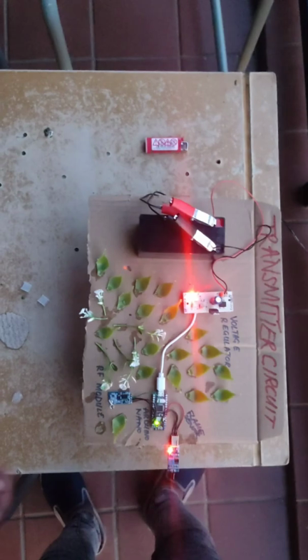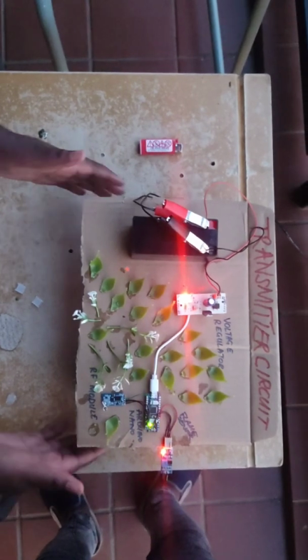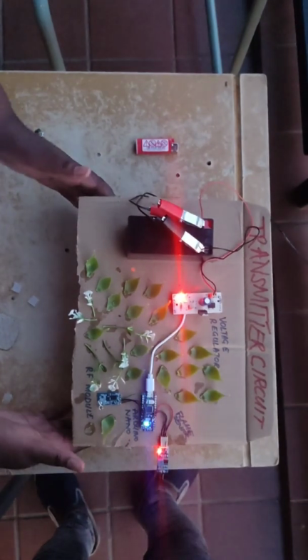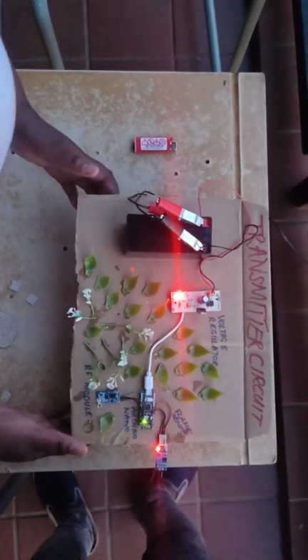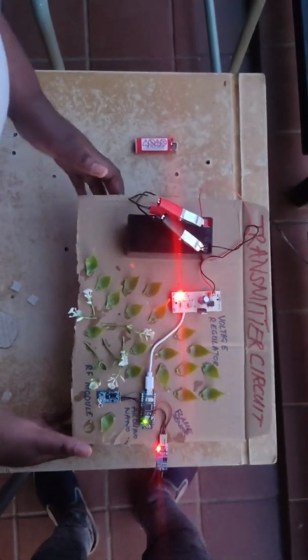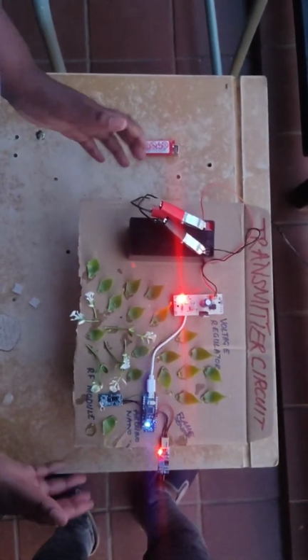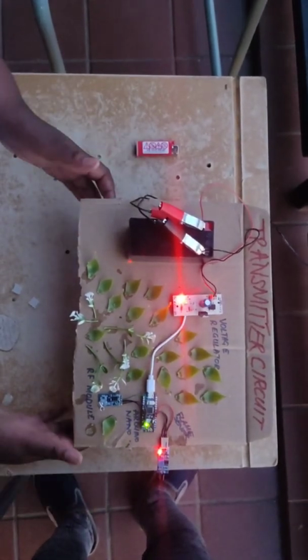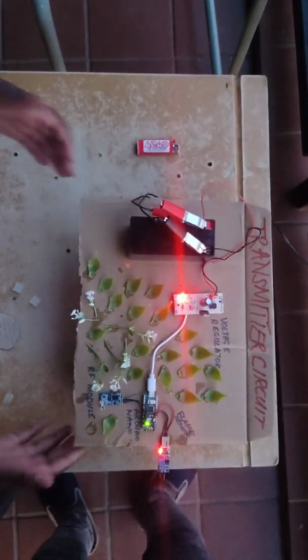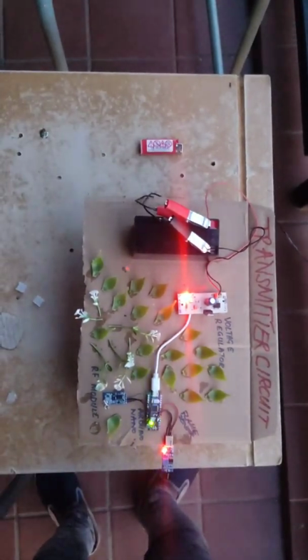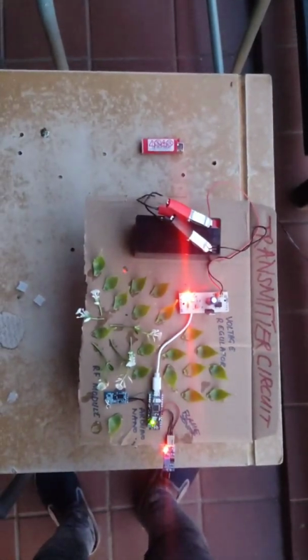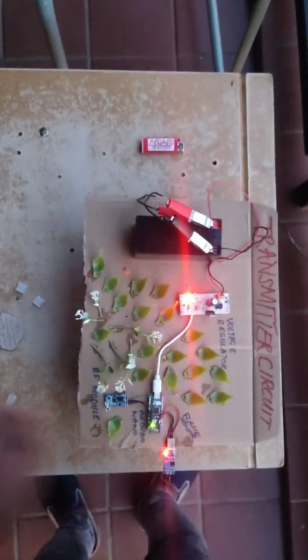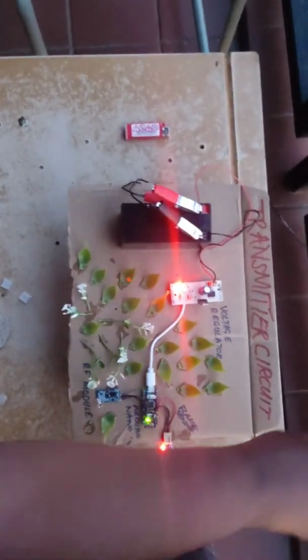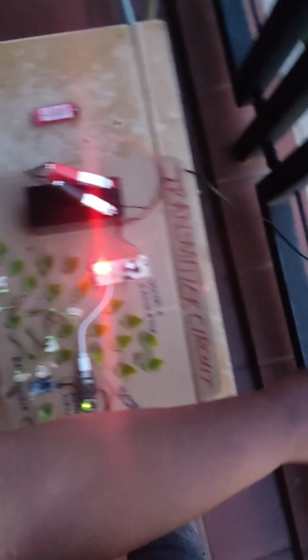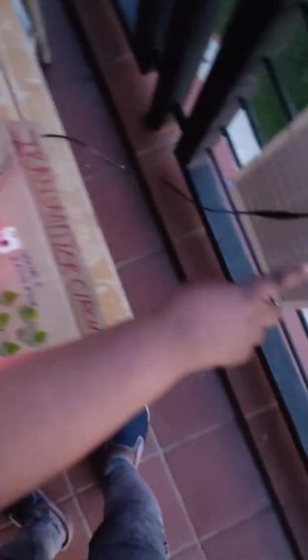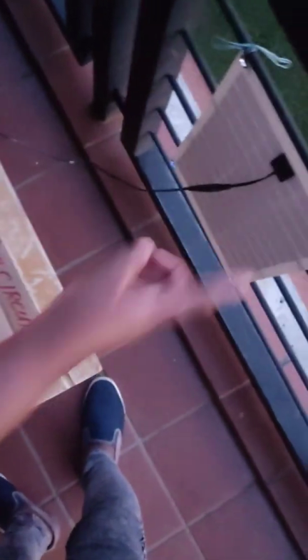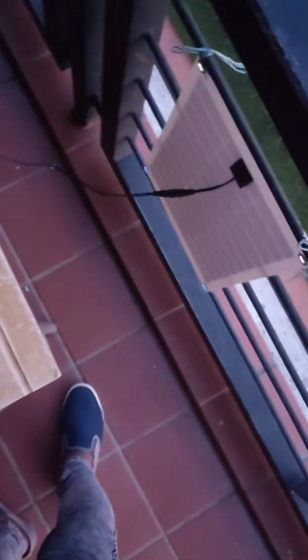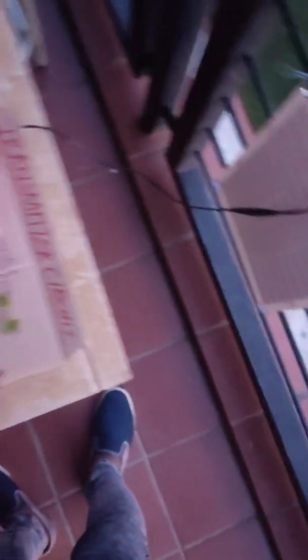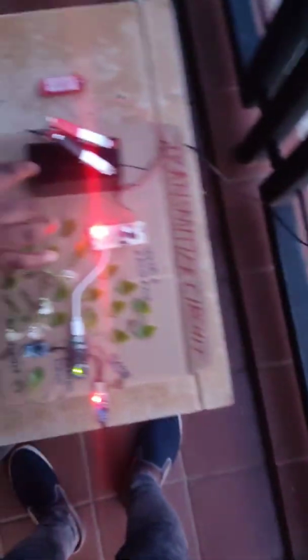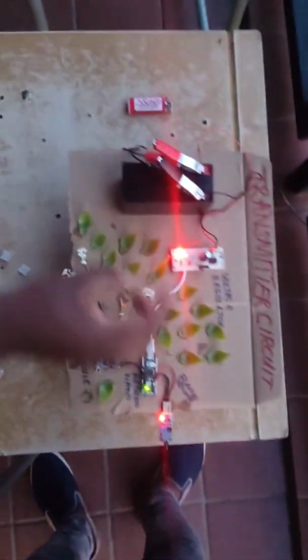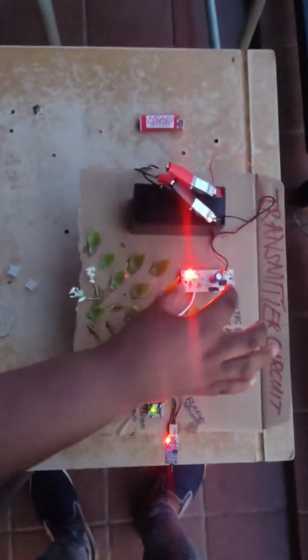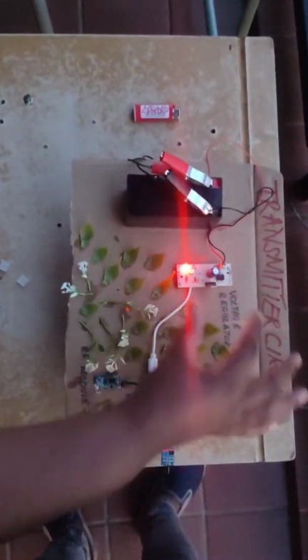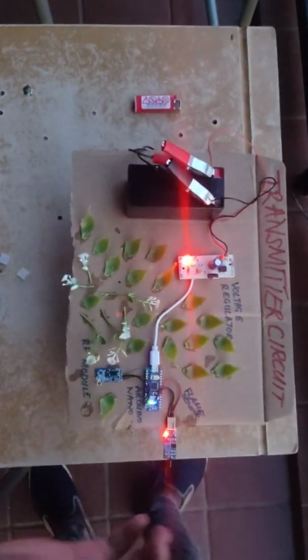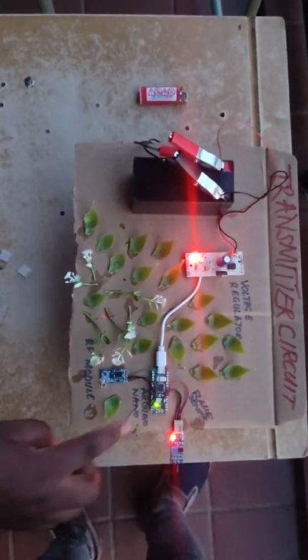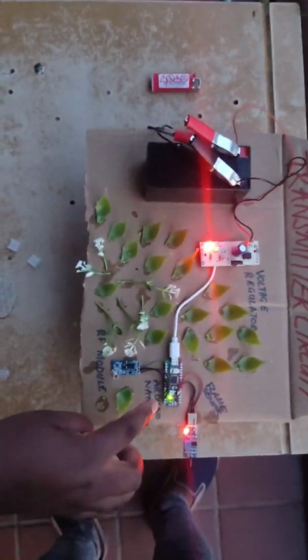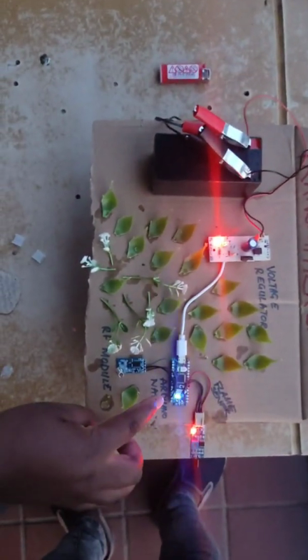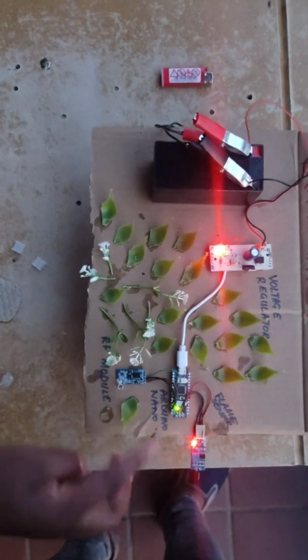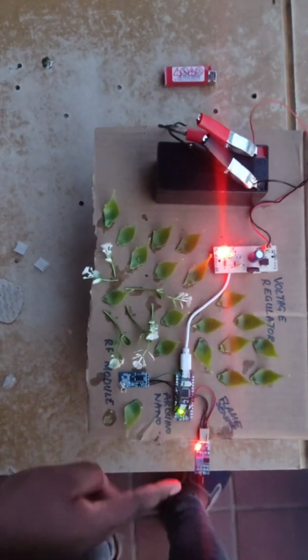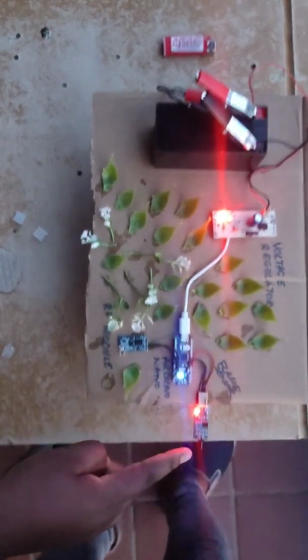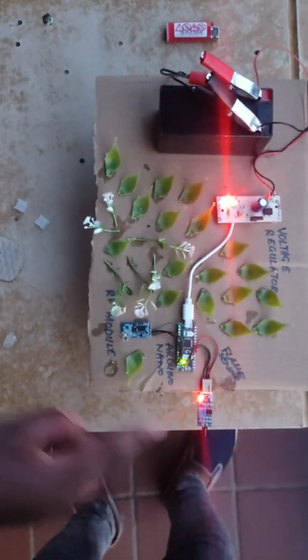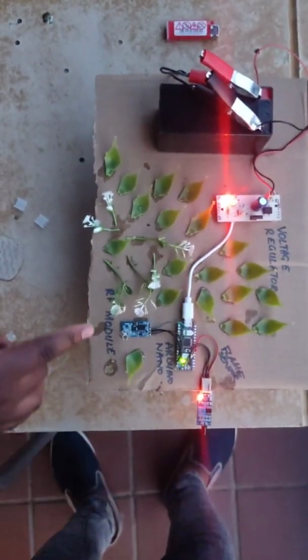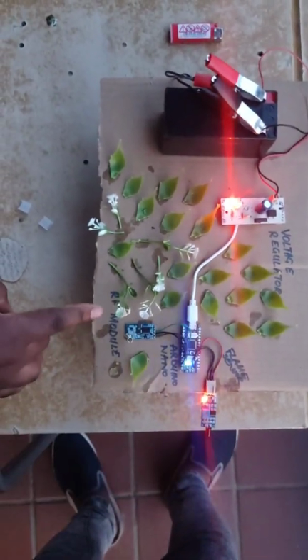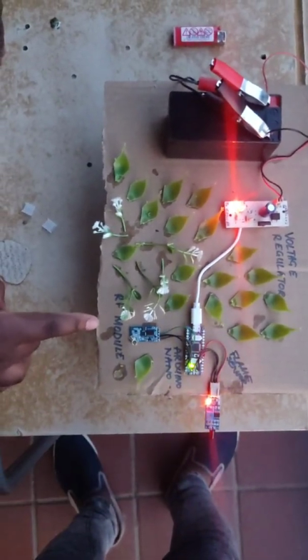The transmitter circuit is made up of the following components: the solar panel, the battery, the voltage regulator, Arduino Nano, flame sensor, and RF module.